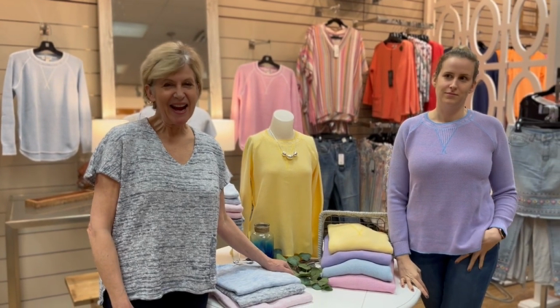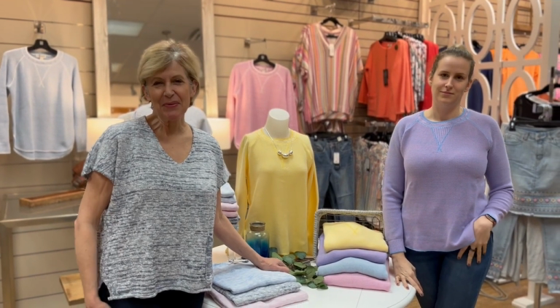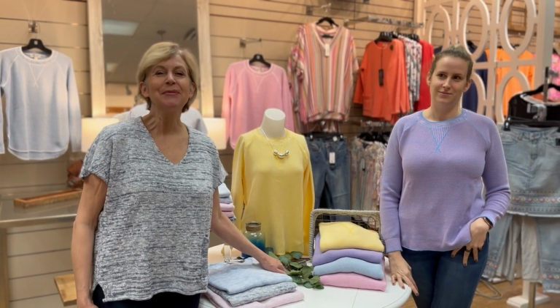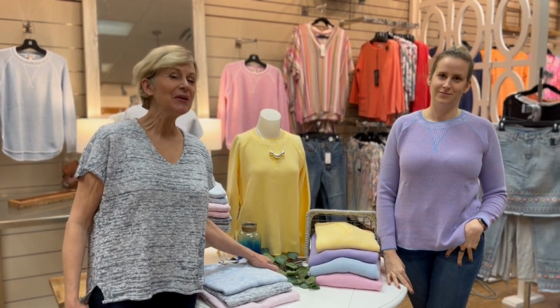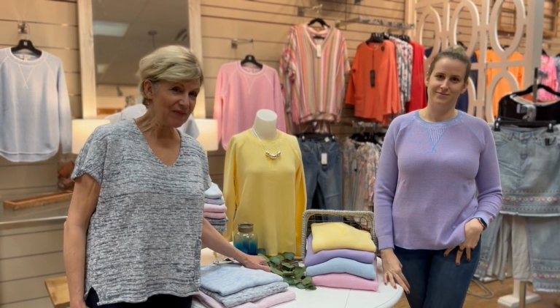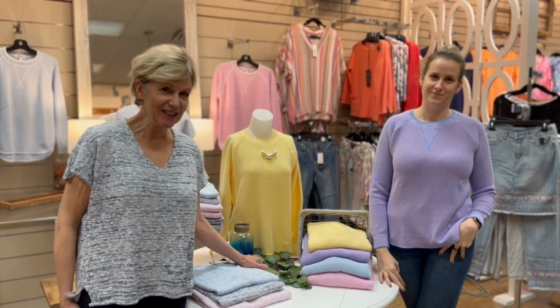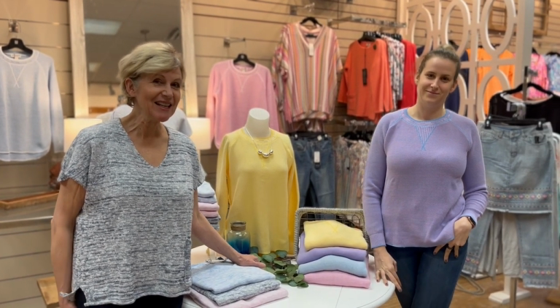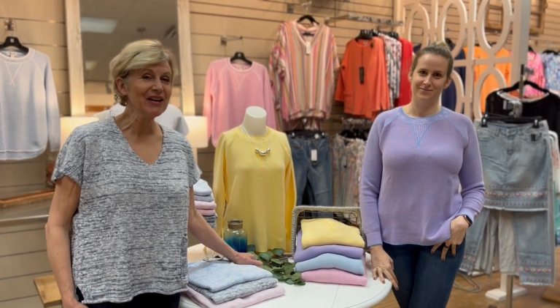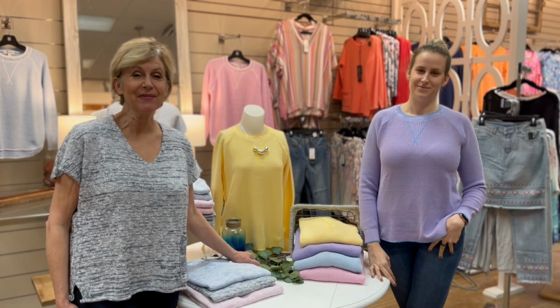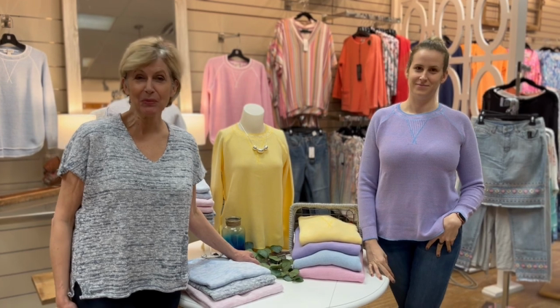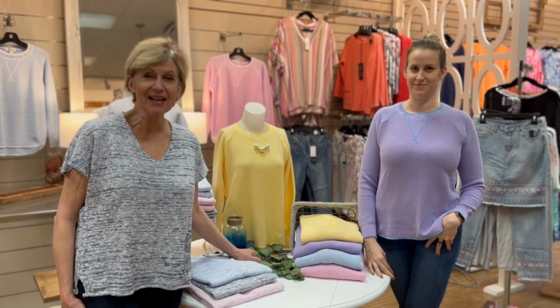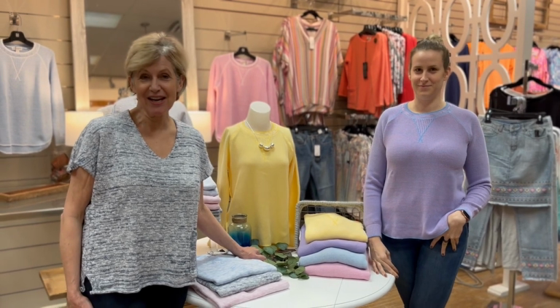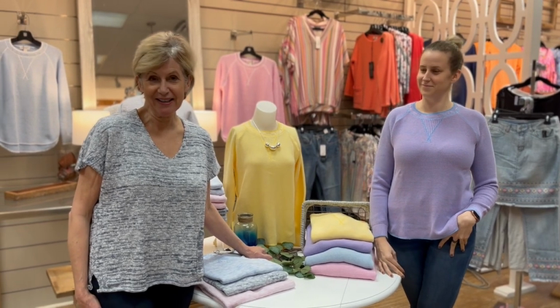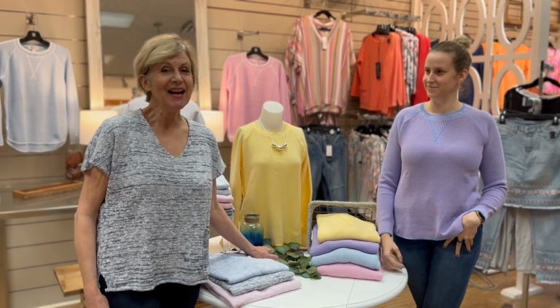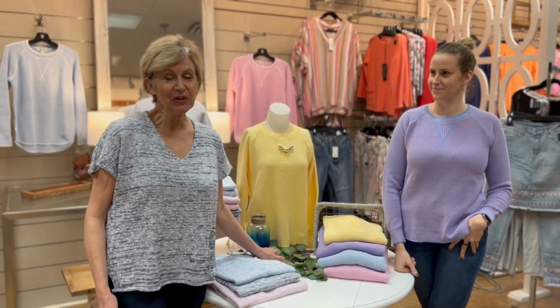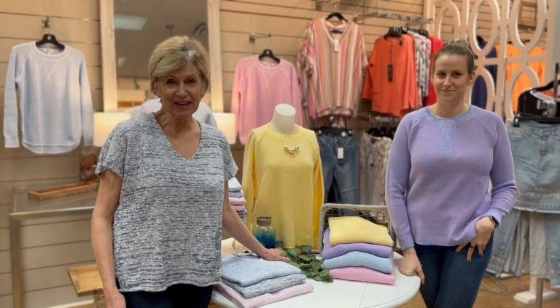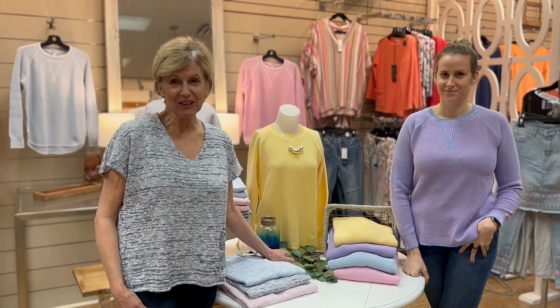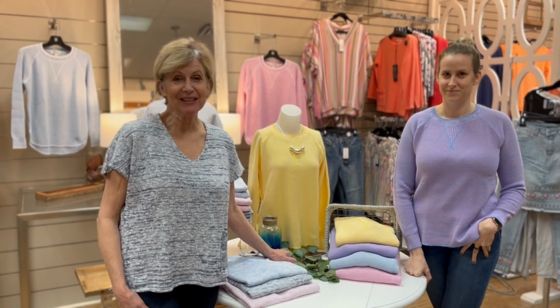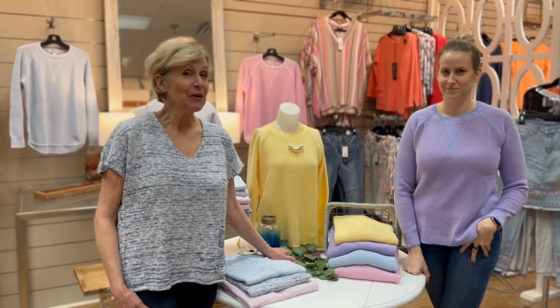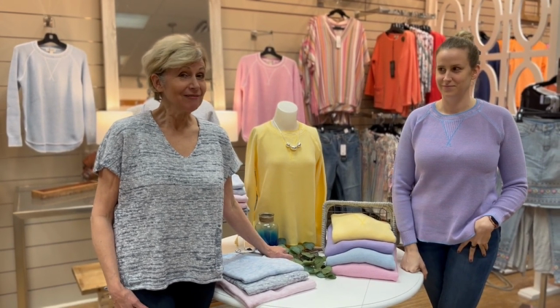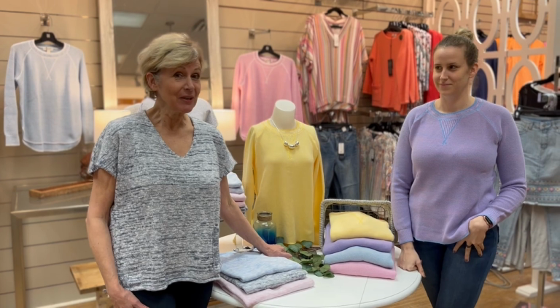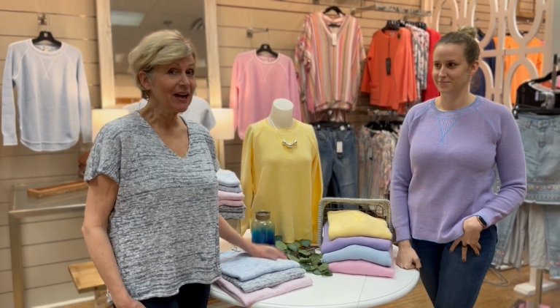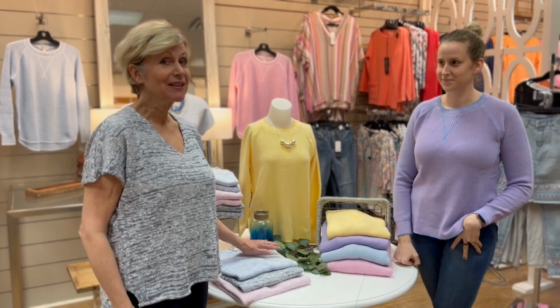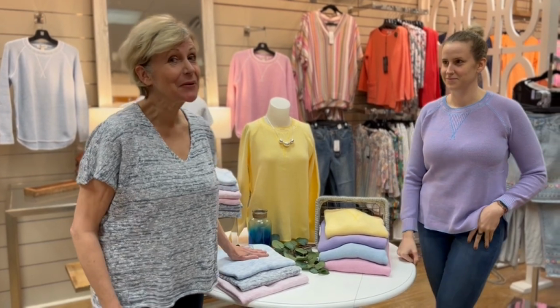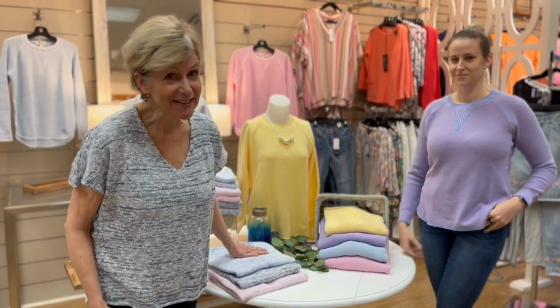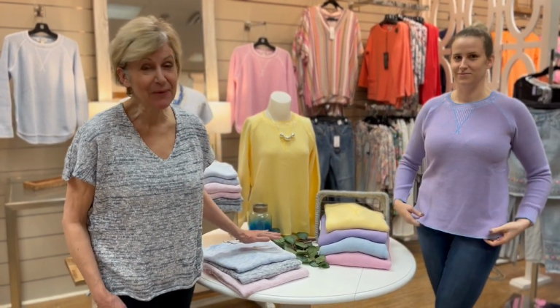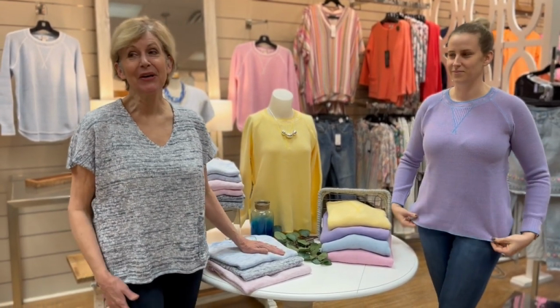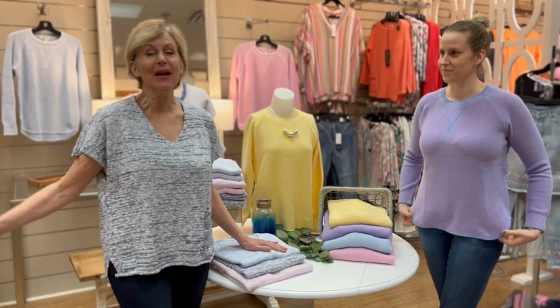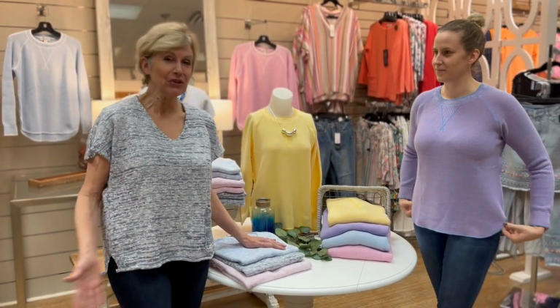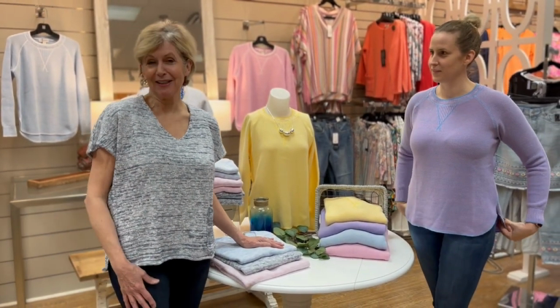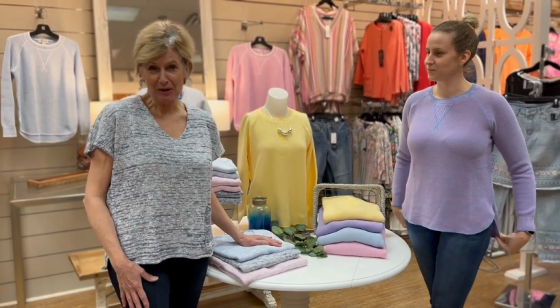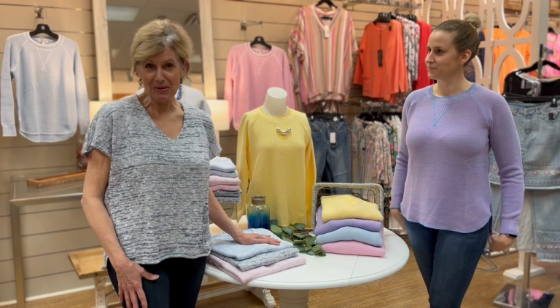Hey everyone! We're at Oak Ridge Fashions taking a look at some of our spring knitwear, and you're gonna want to get in on this because you can really look at wearing some of it right now at home — it puts you in that spring mood.